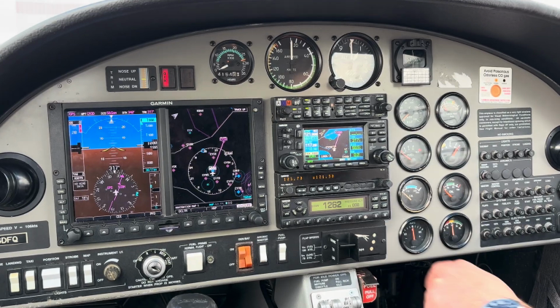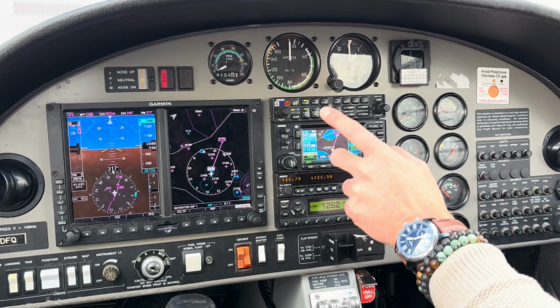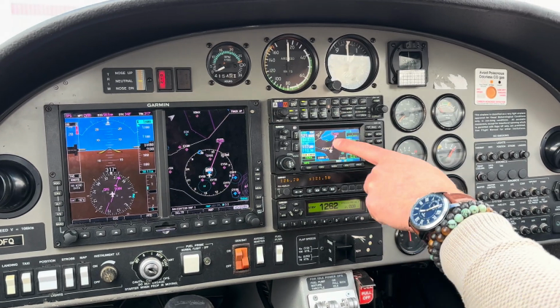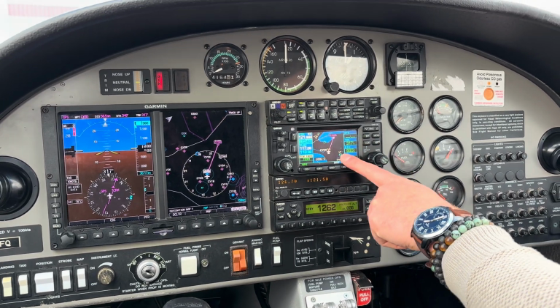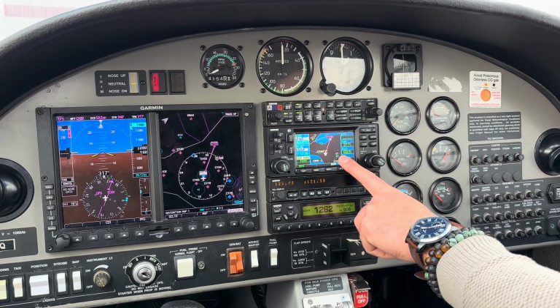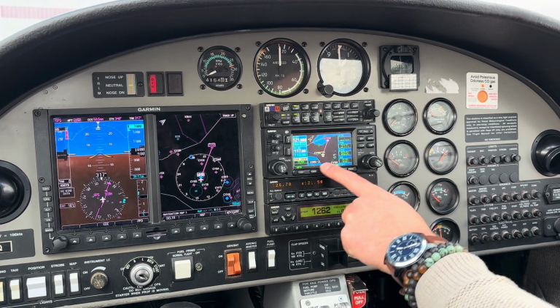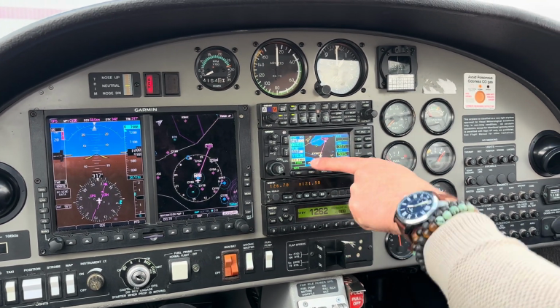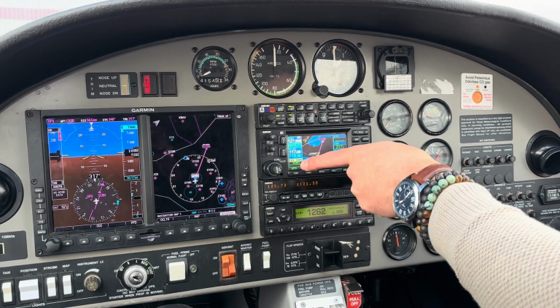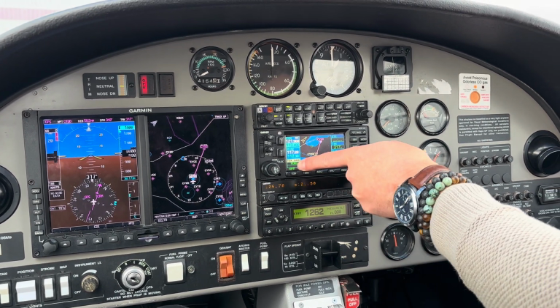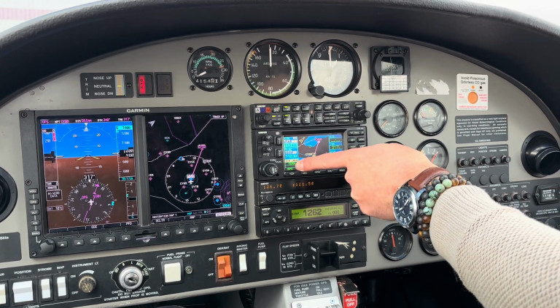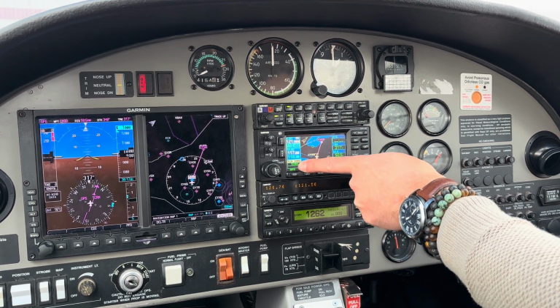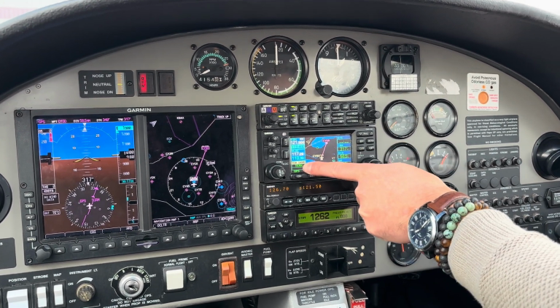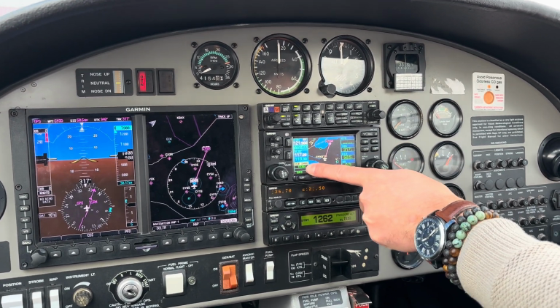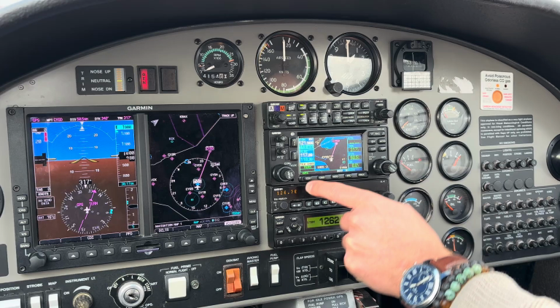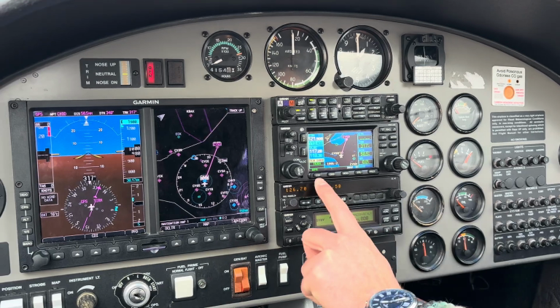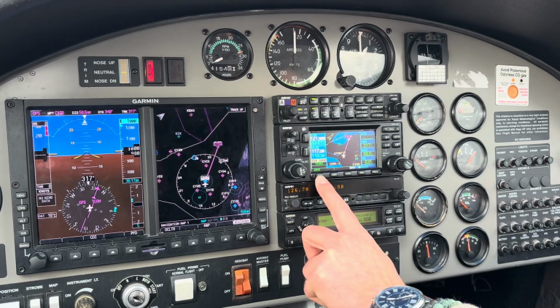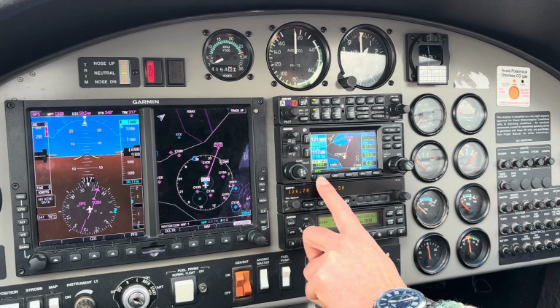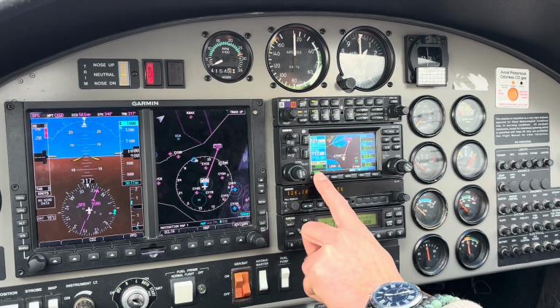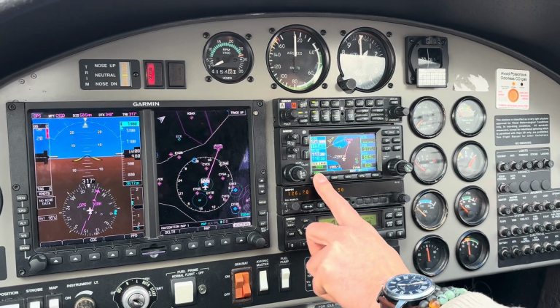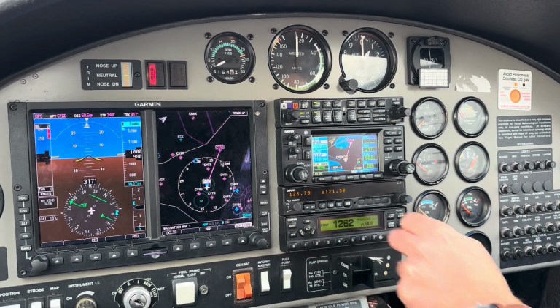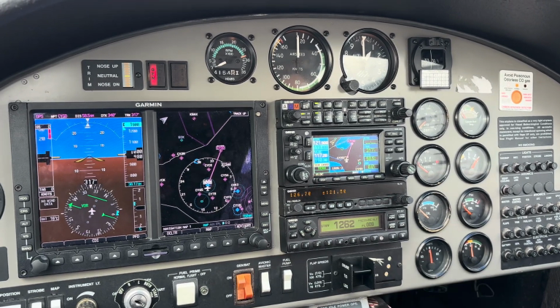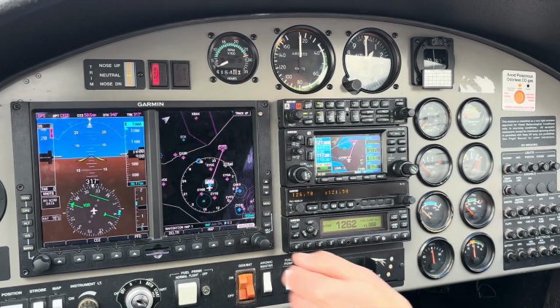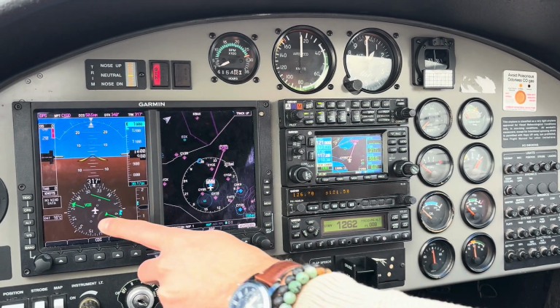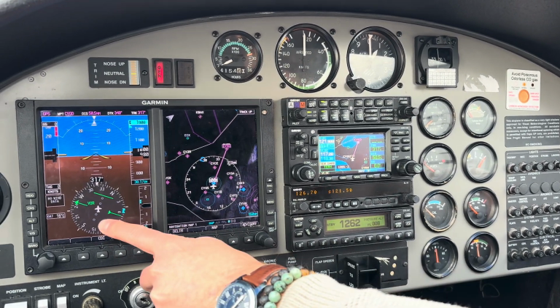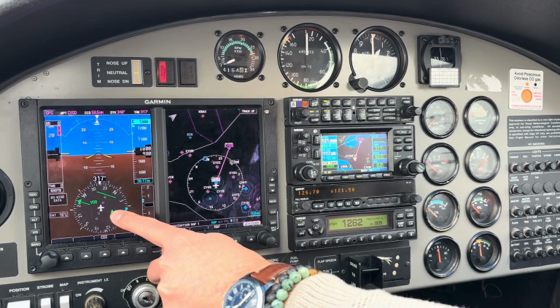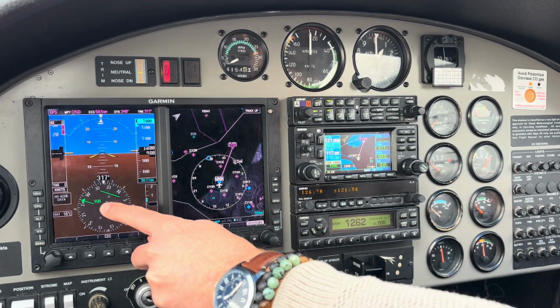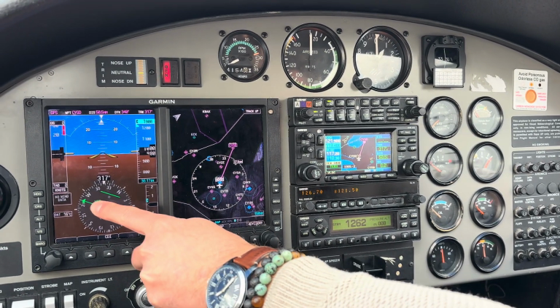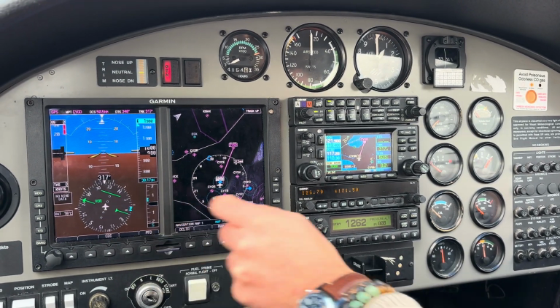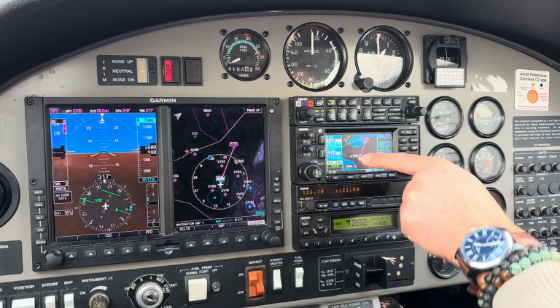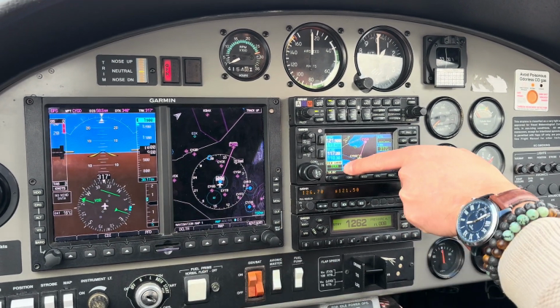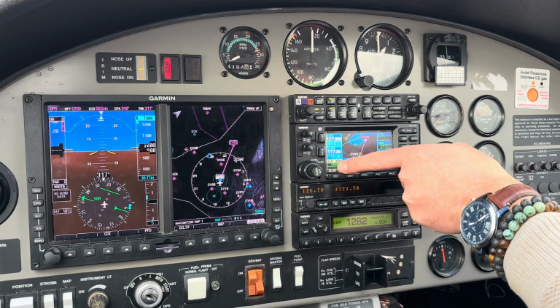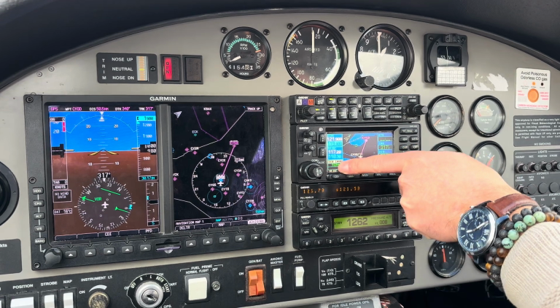We want to track the VOR, so let's switch this from GPS to V-Lock by pushing CDI. And now we can see that's on green — VOR — and that's on V-Lock.